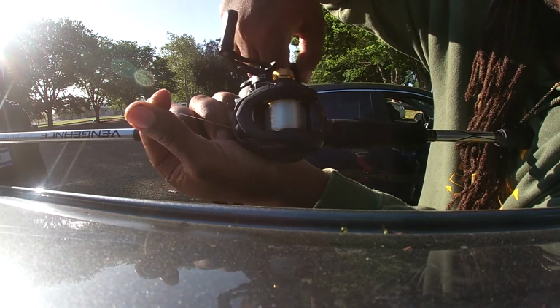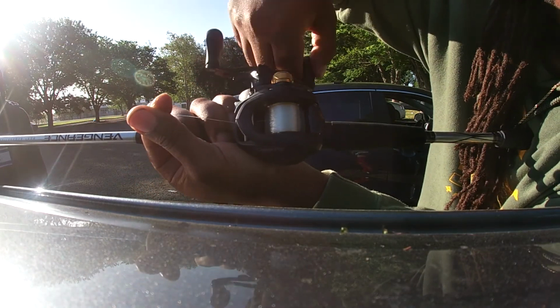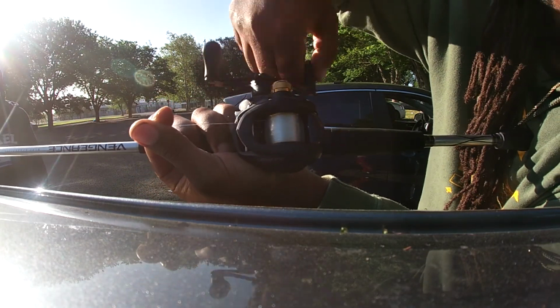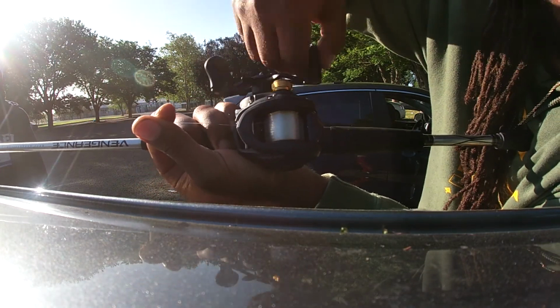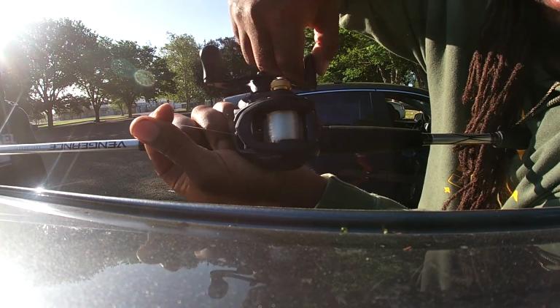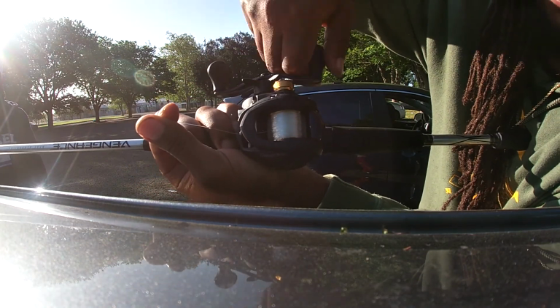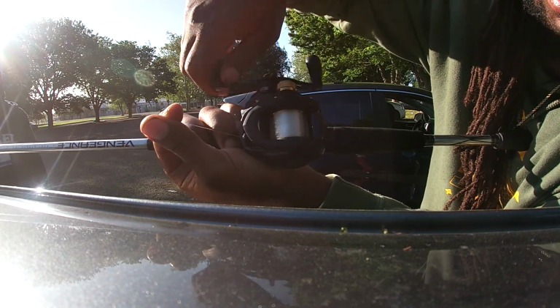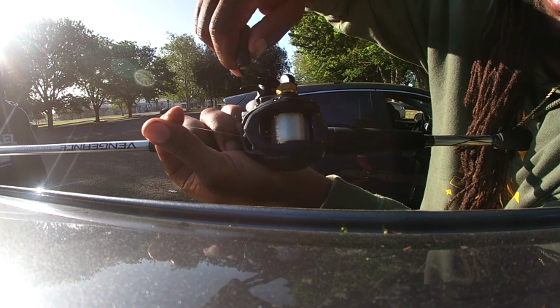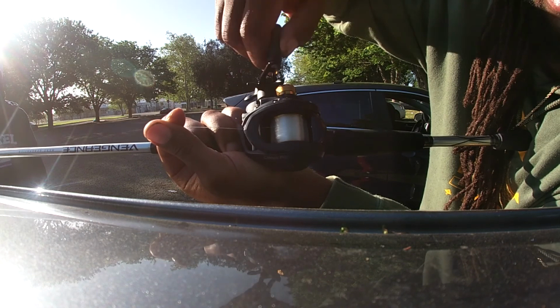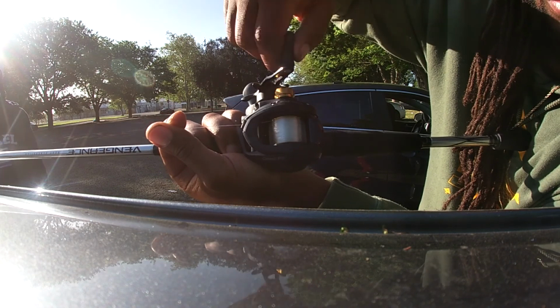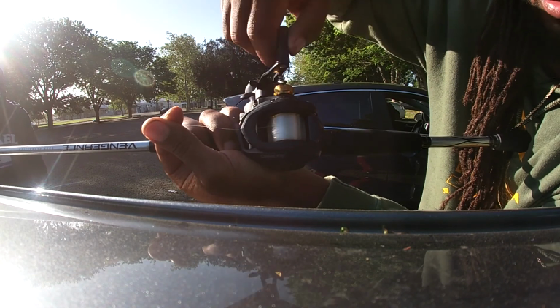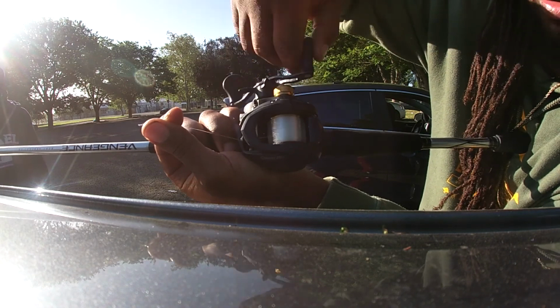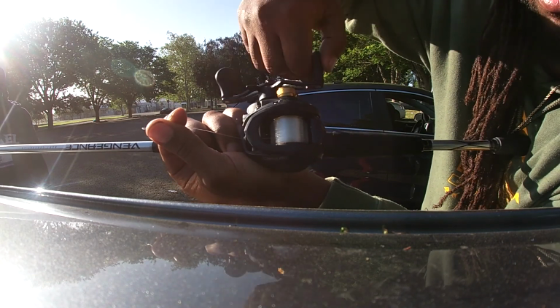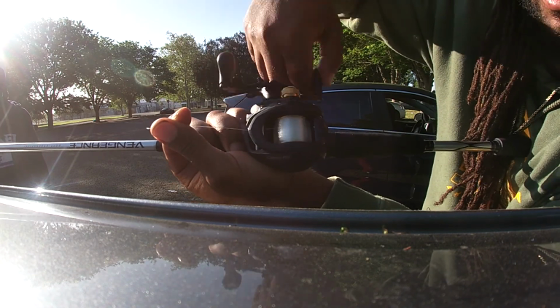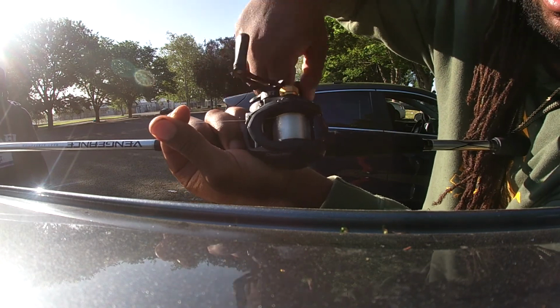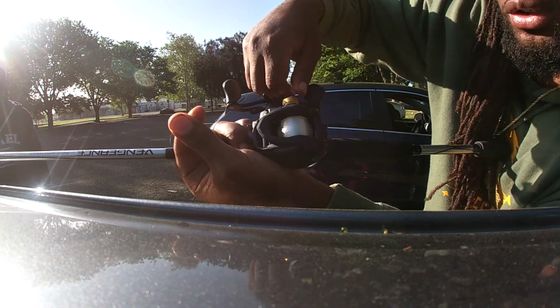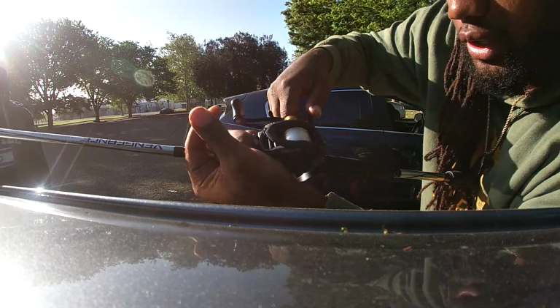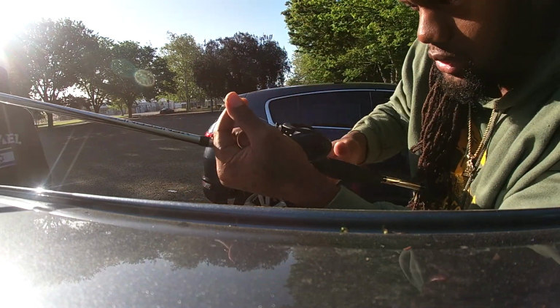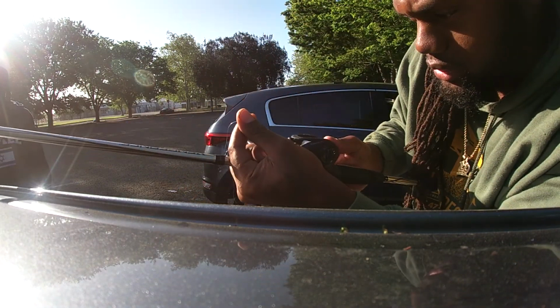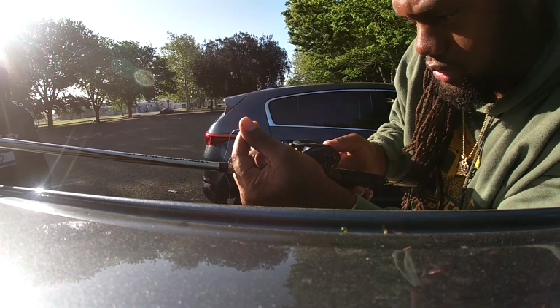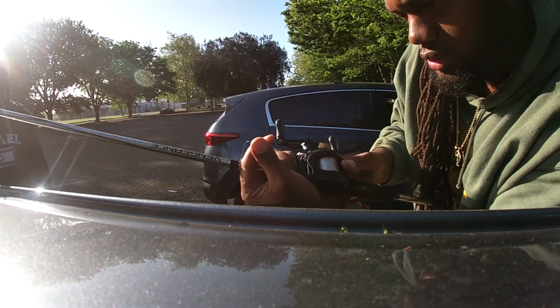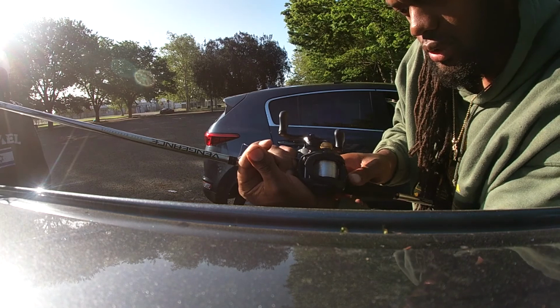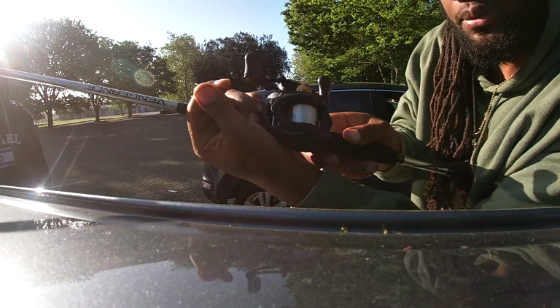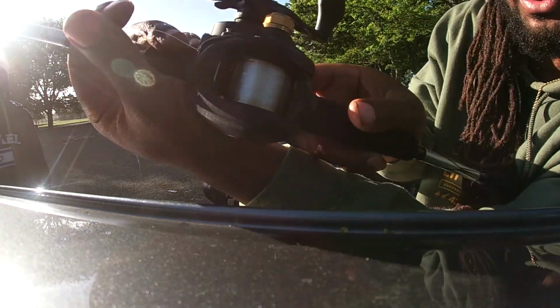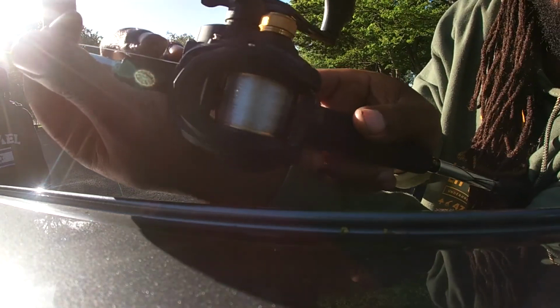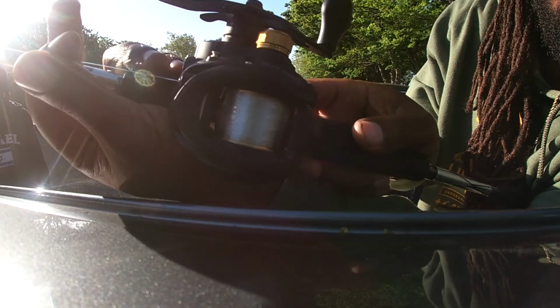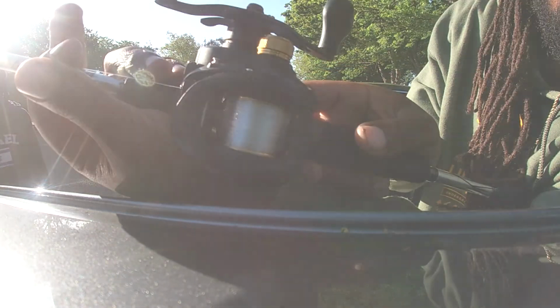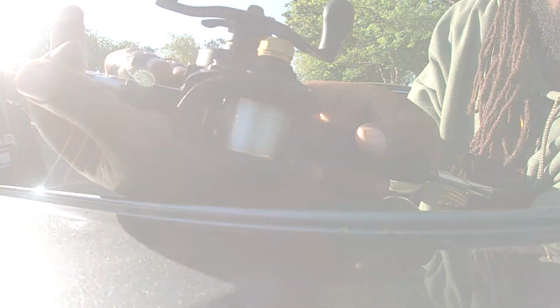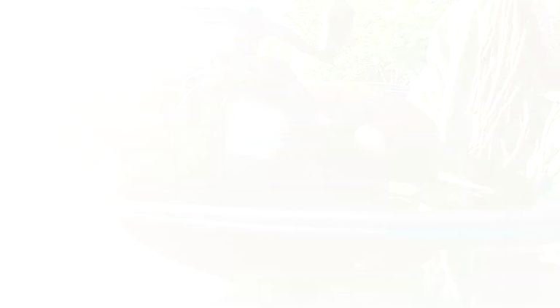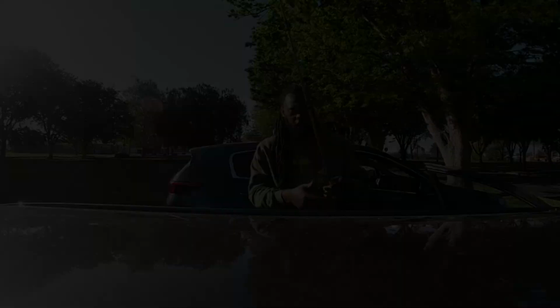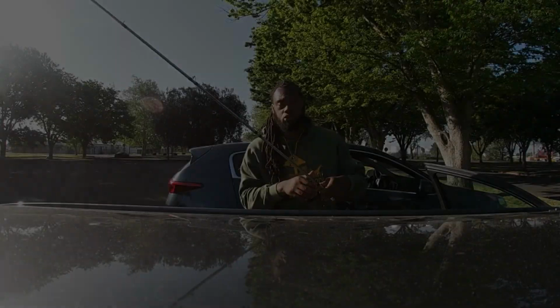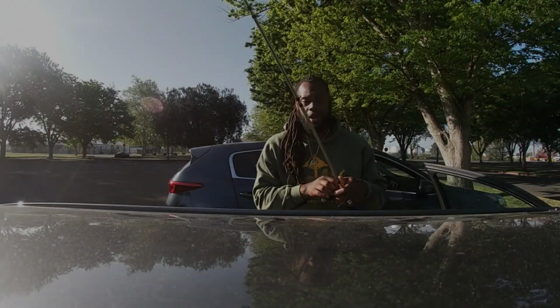Right about here is when it's good. Anywhere from now is good. Right here I'm gonna stop — that's like perfect right there. After you do that, you're done reeling.